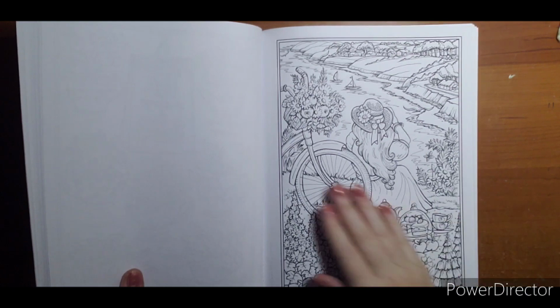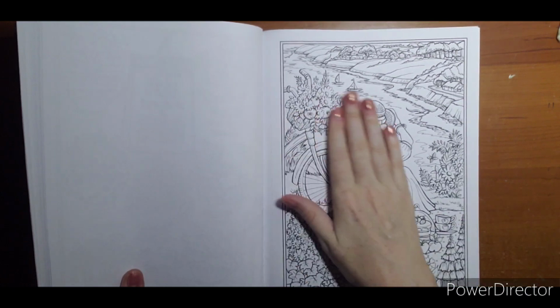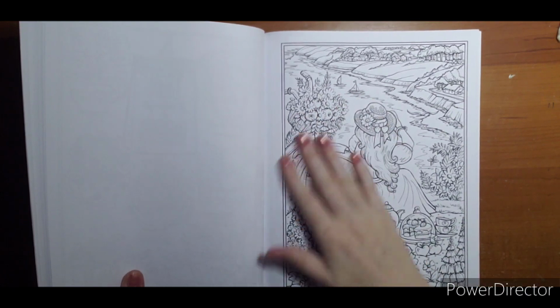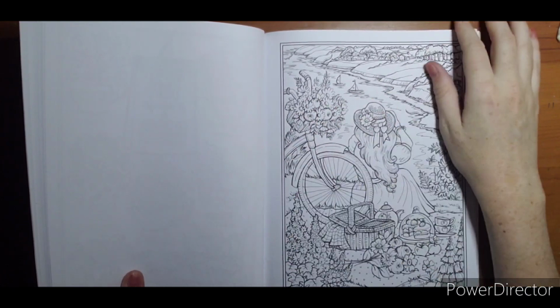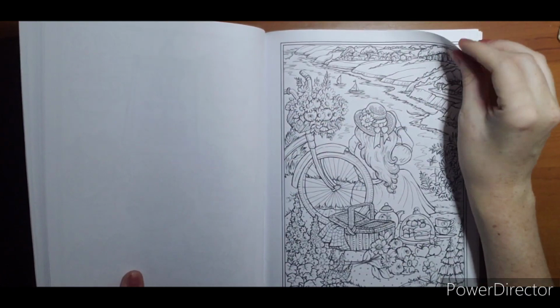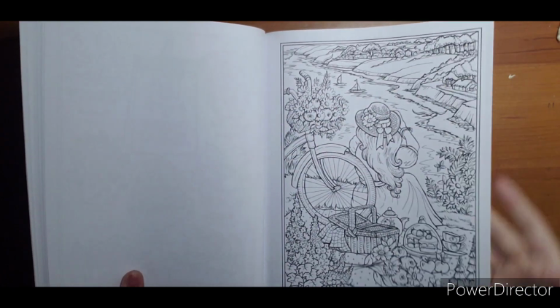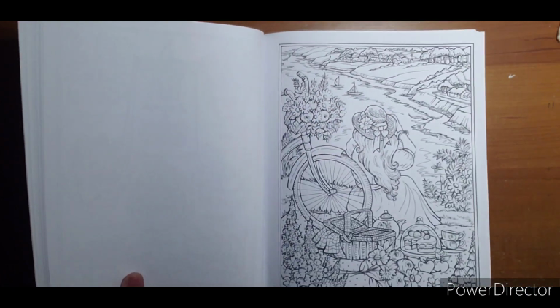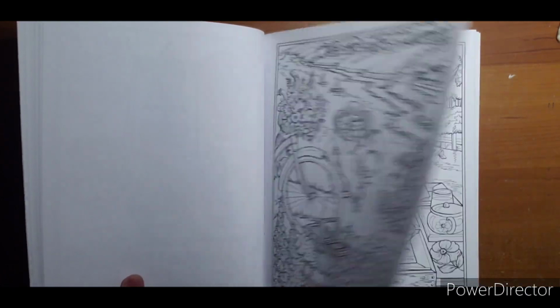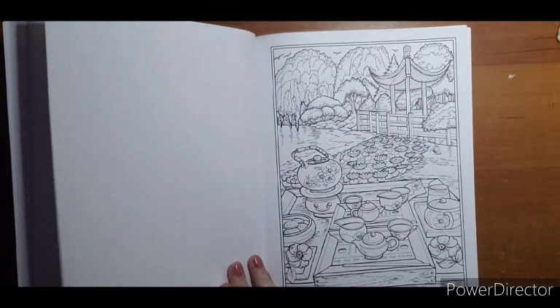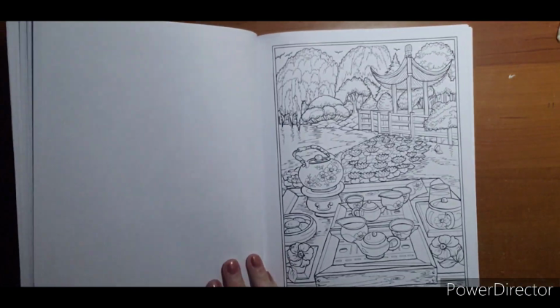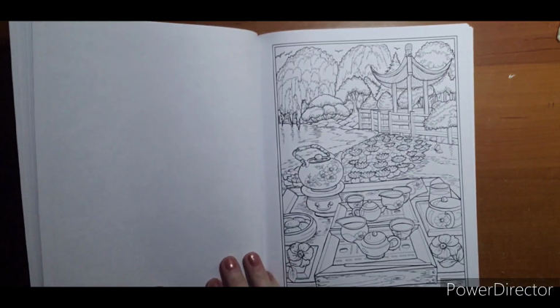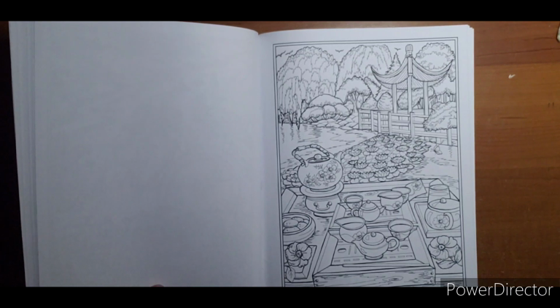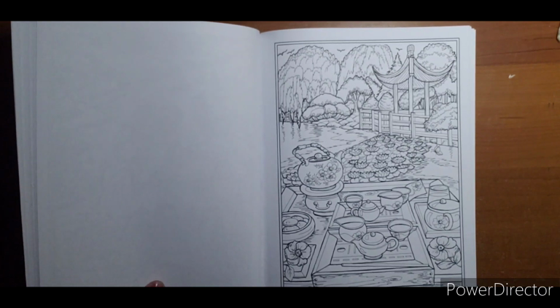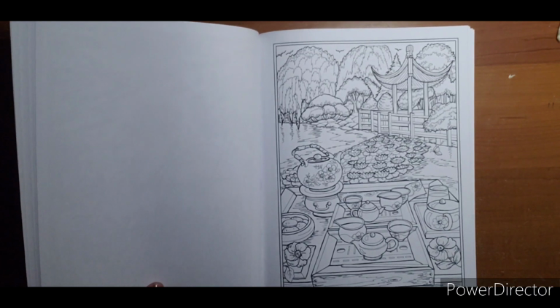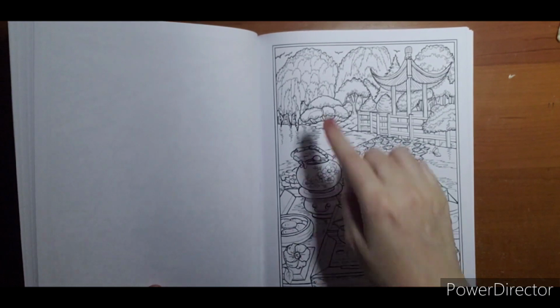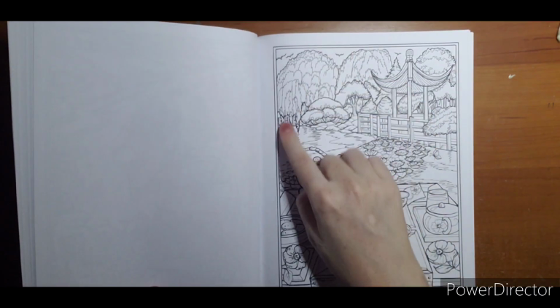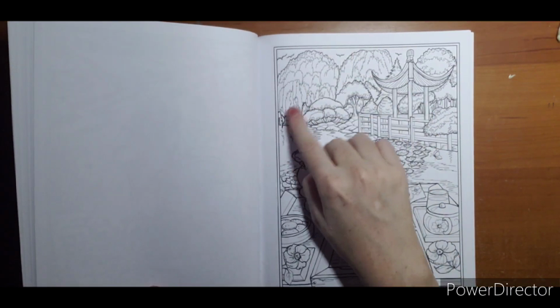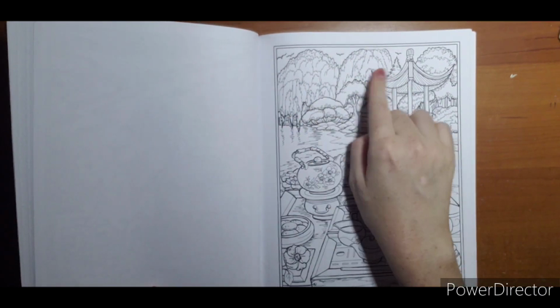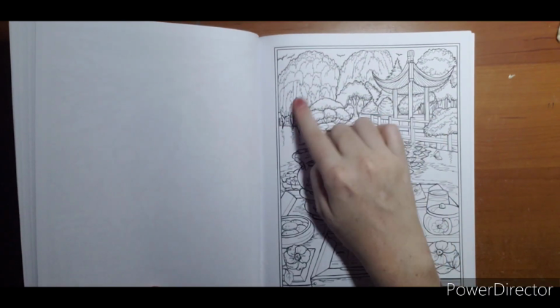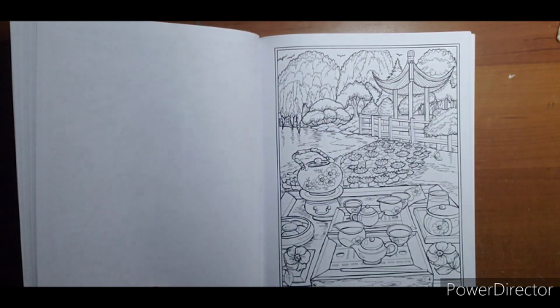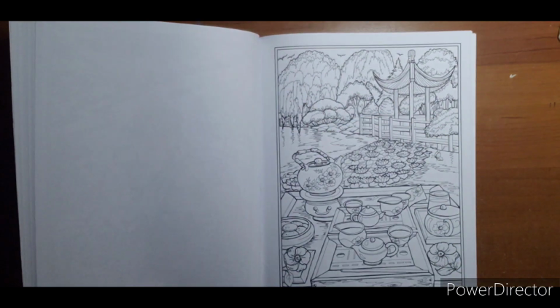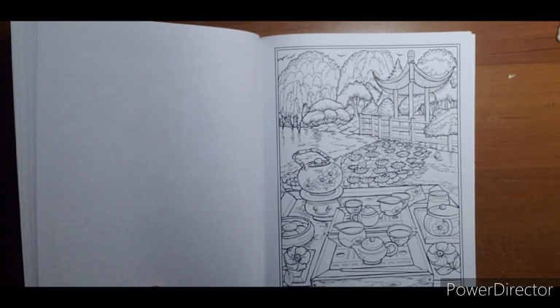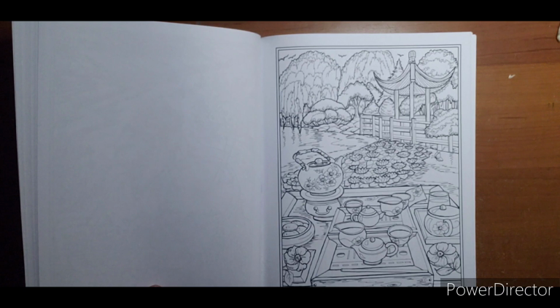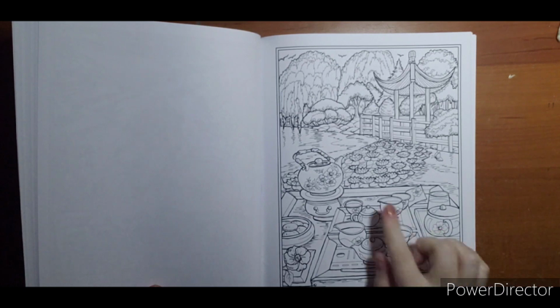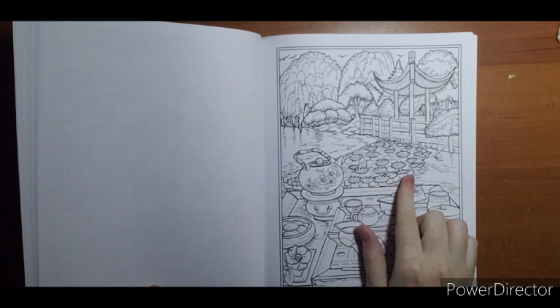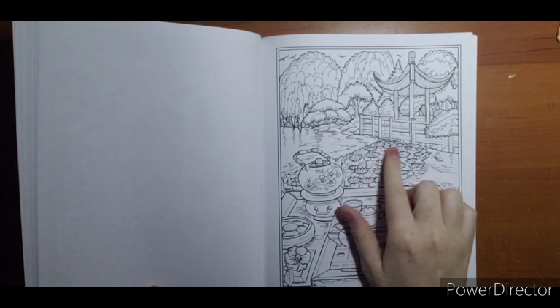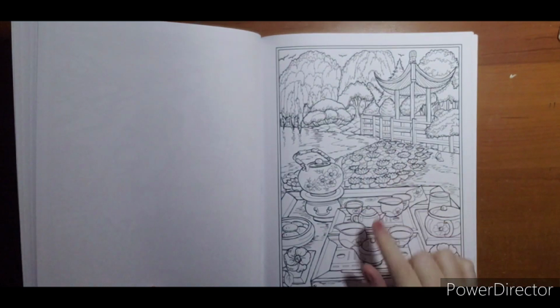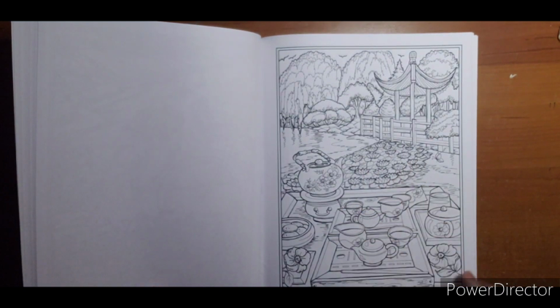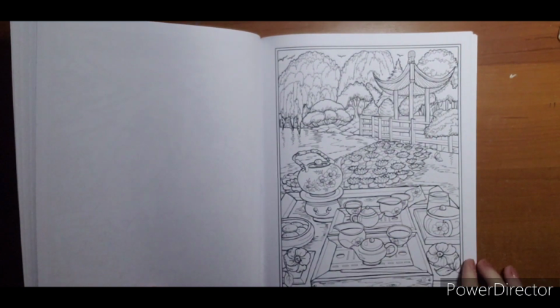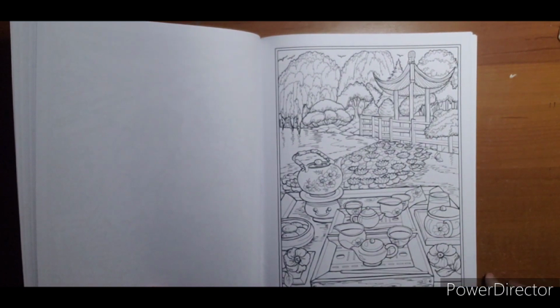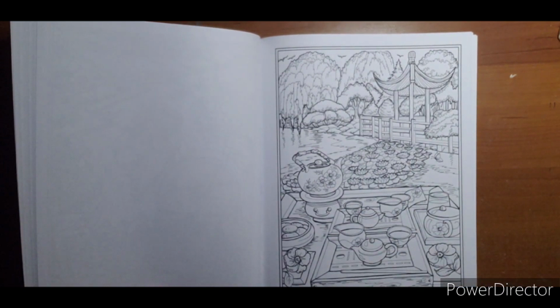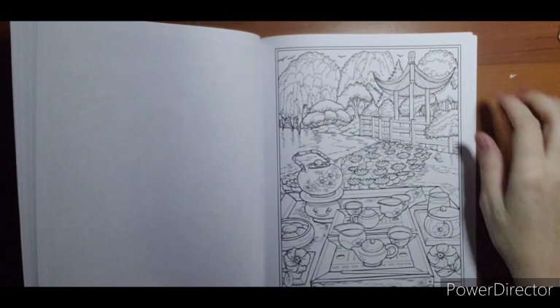I tend to like the ones with water — I'm not sure why. Here's another one with some weeping willow trees; that's what we call them here. I'm not sure what their real name is. There are little lily pads and things — very pretty.